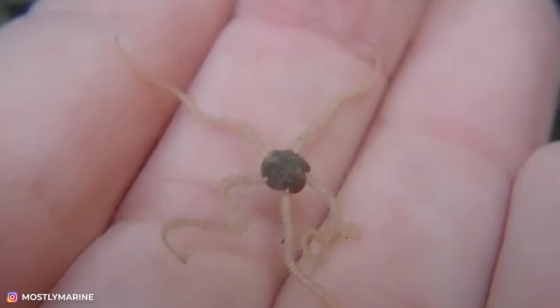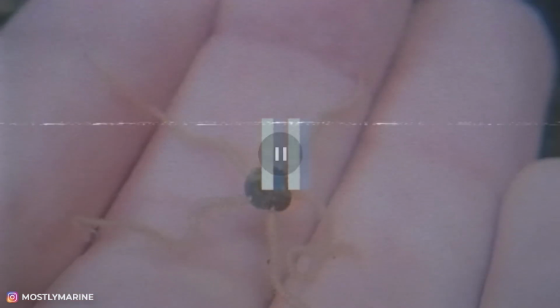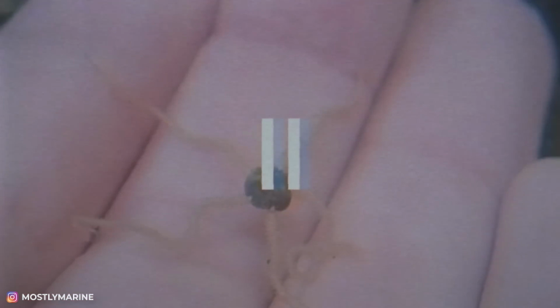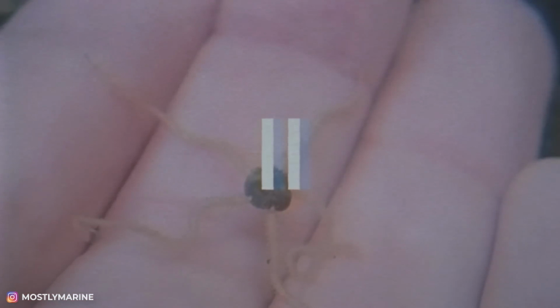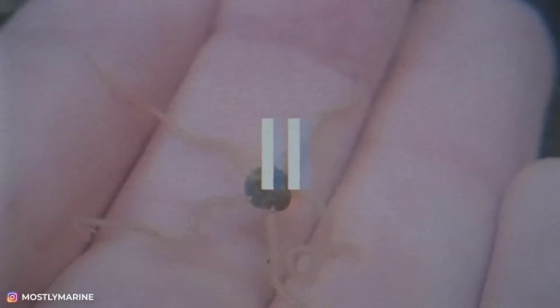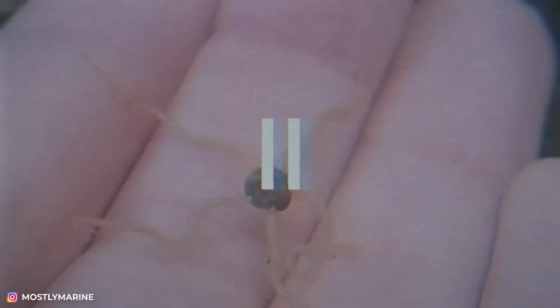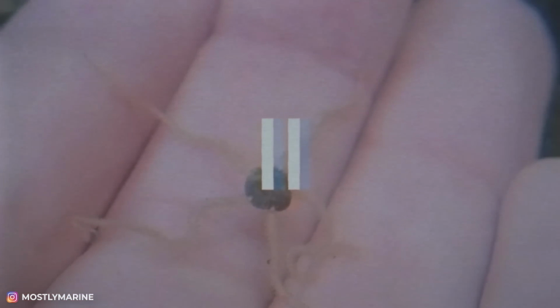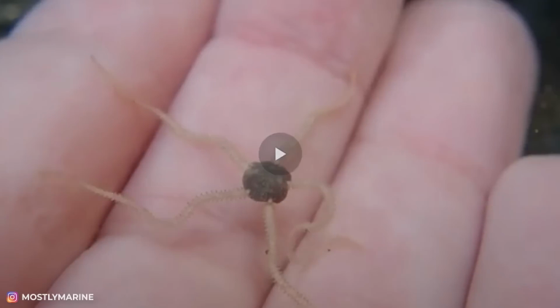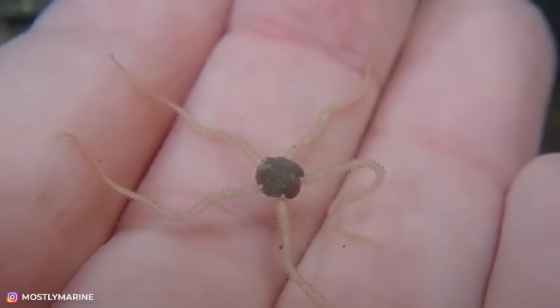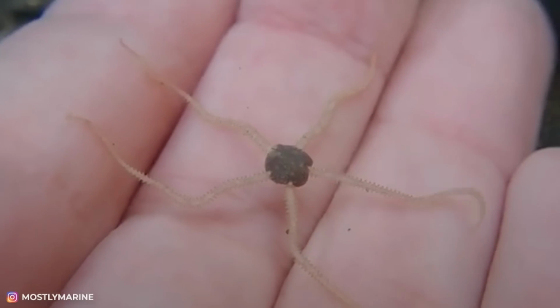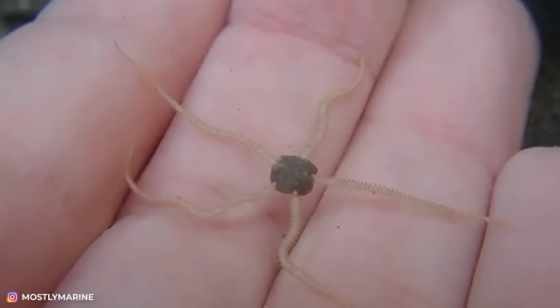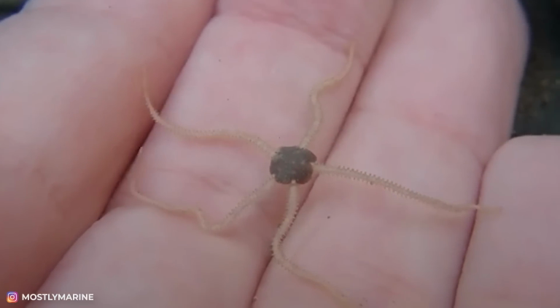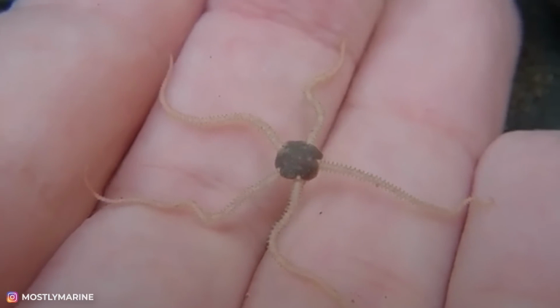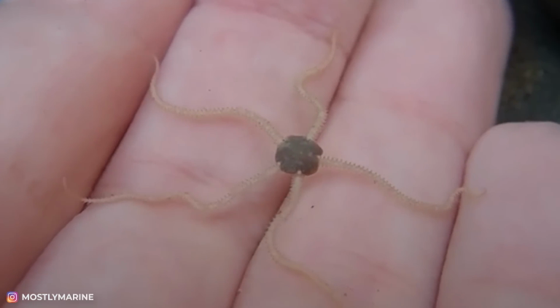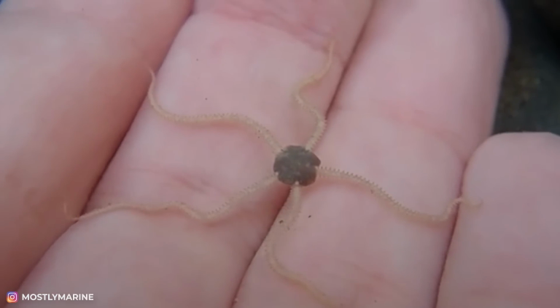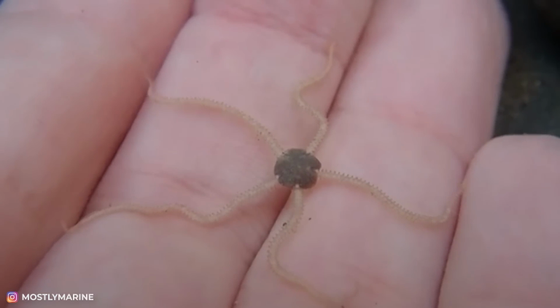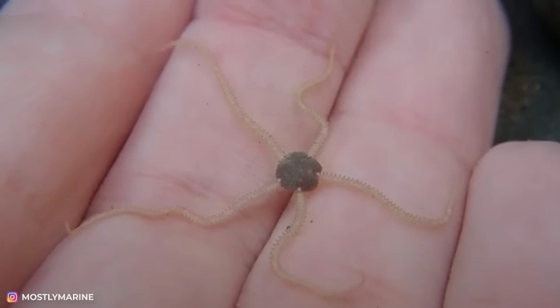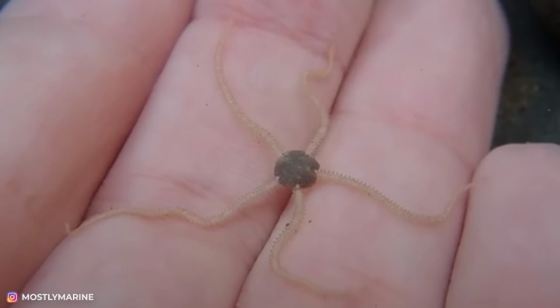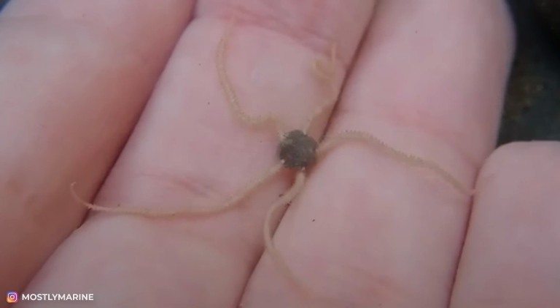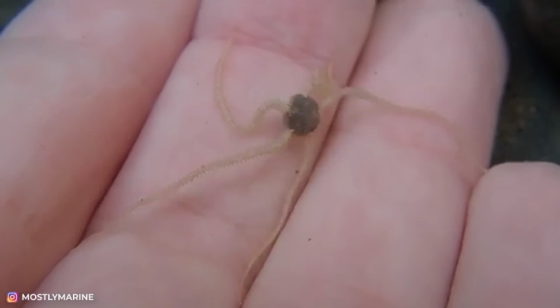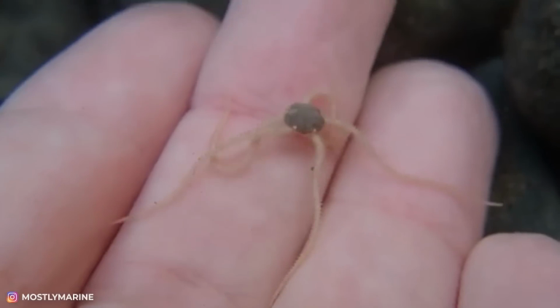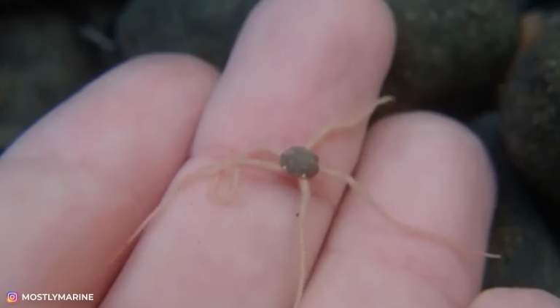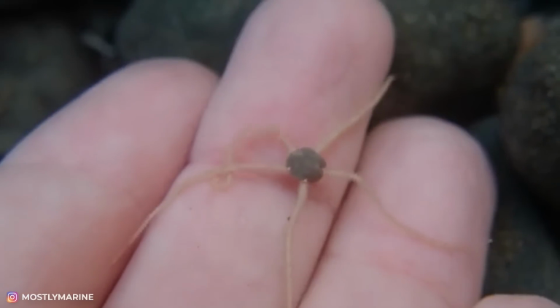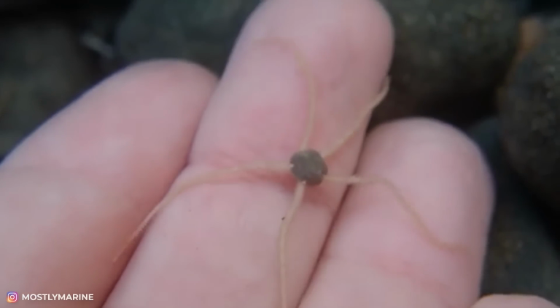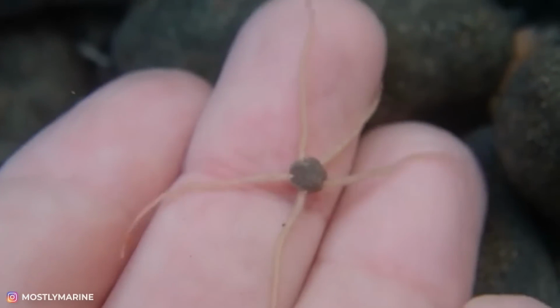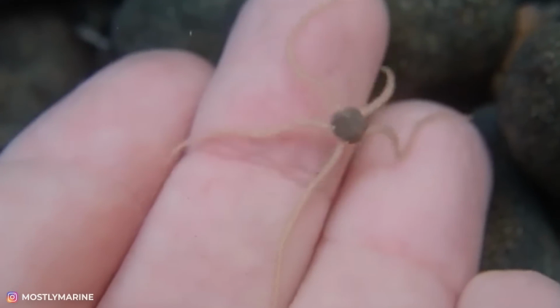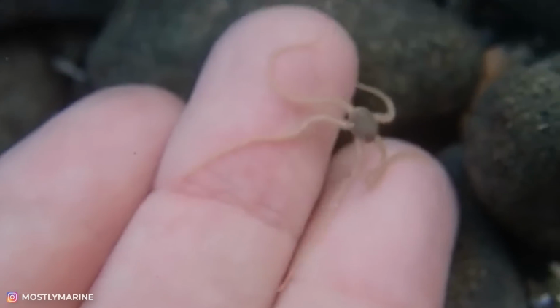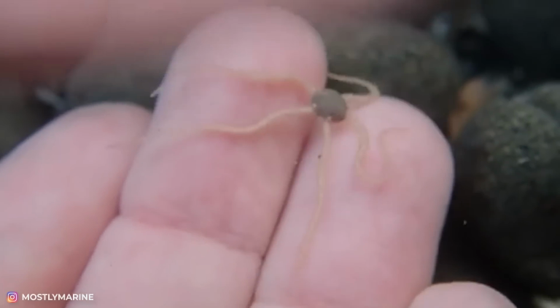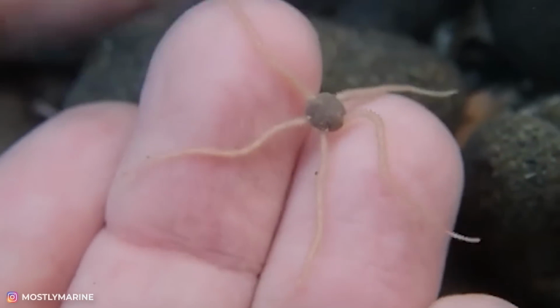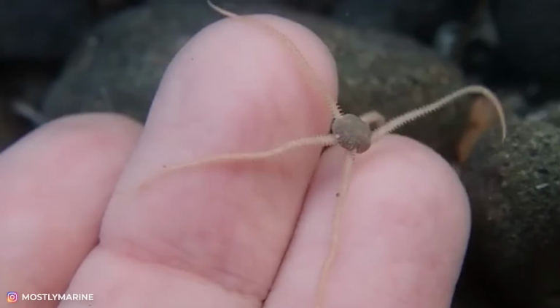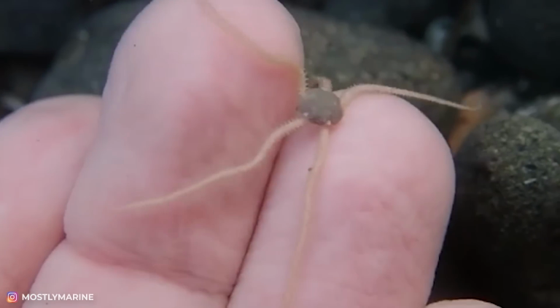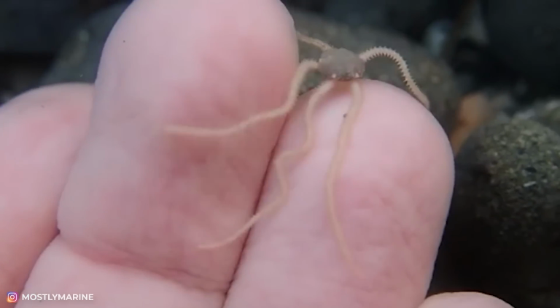Wait, is this thing alive? Yes. This is the baby of the sea animal called the Ophiura. This one is so tiny that it's not even clear how the guy who filmed it actually managed to catch it.